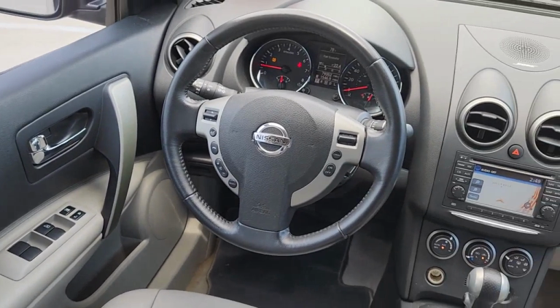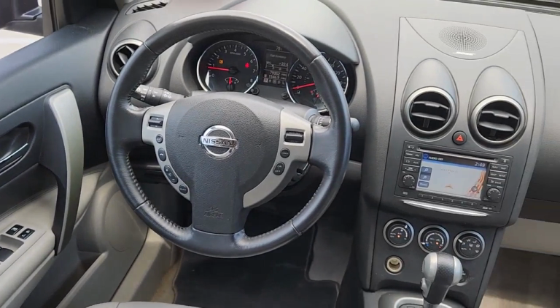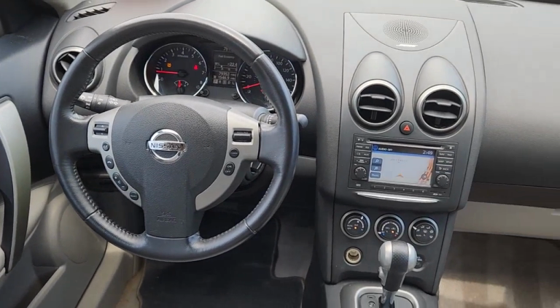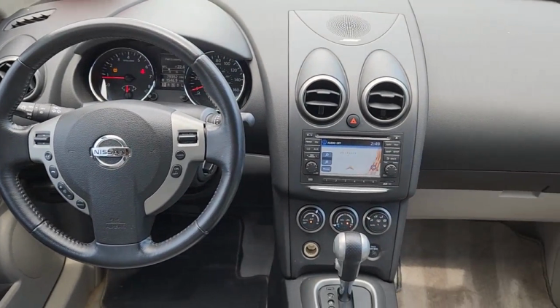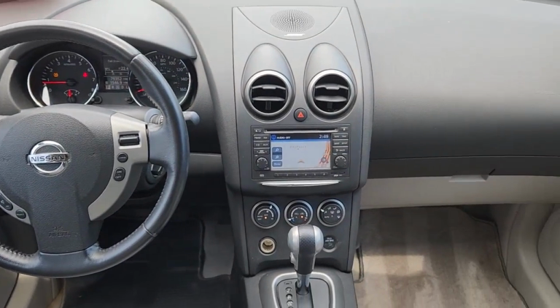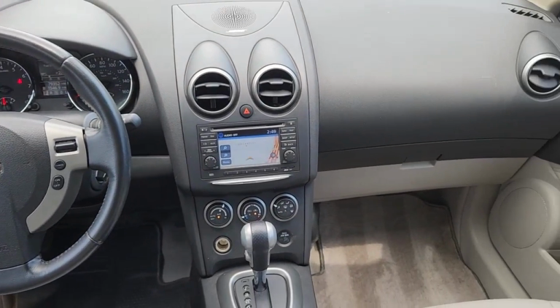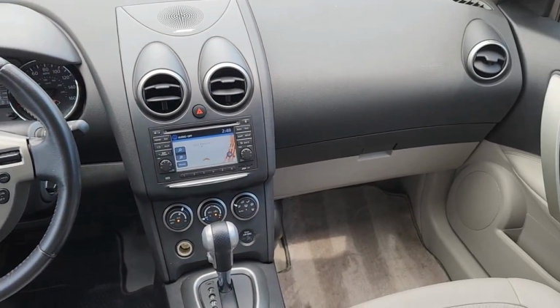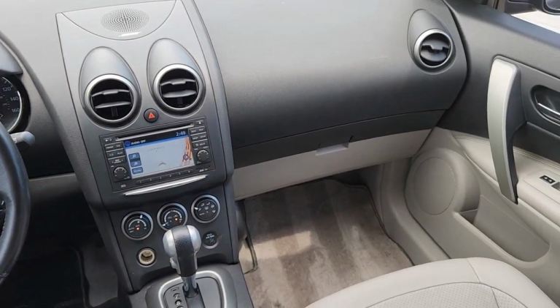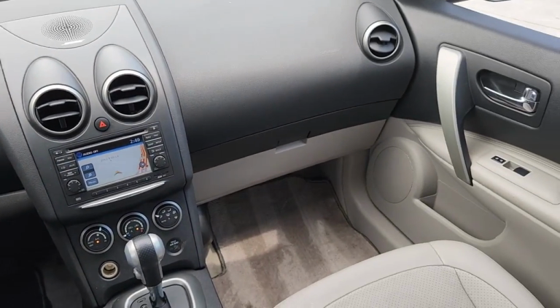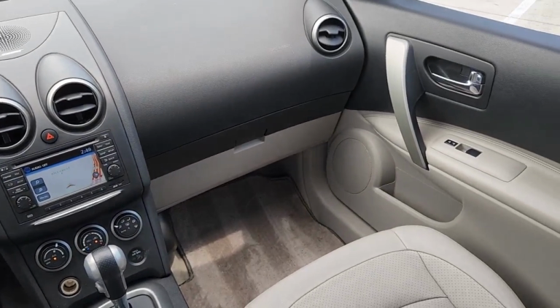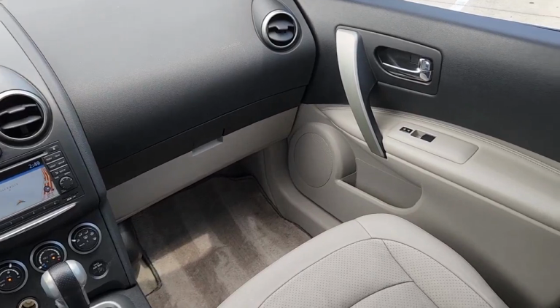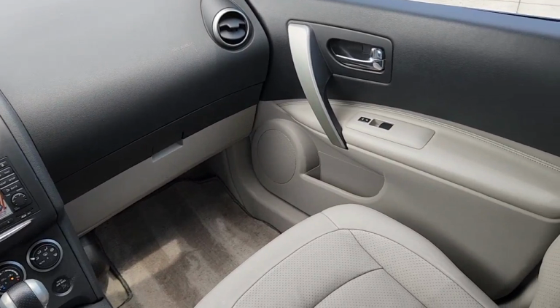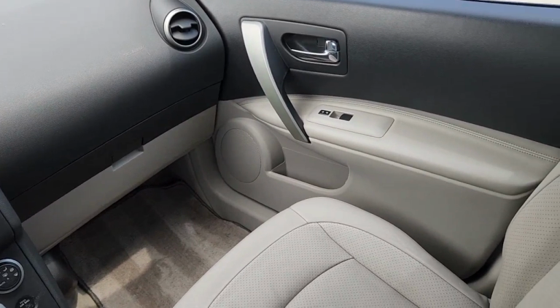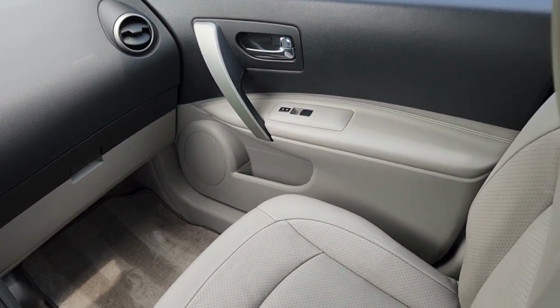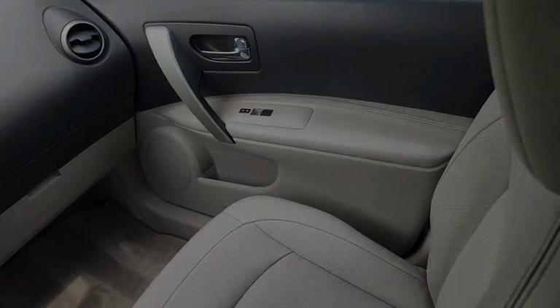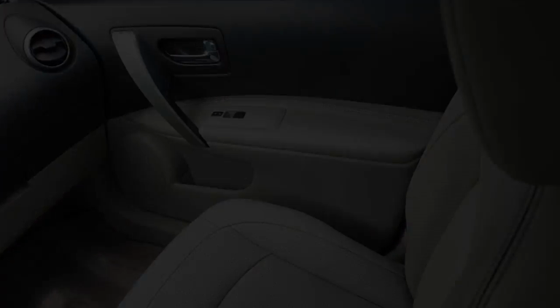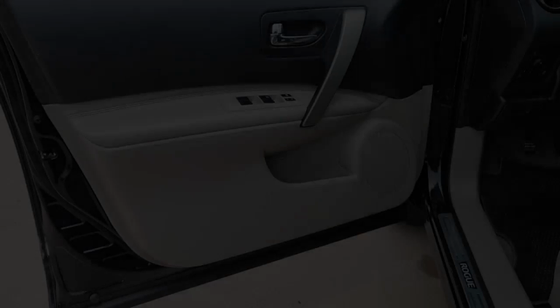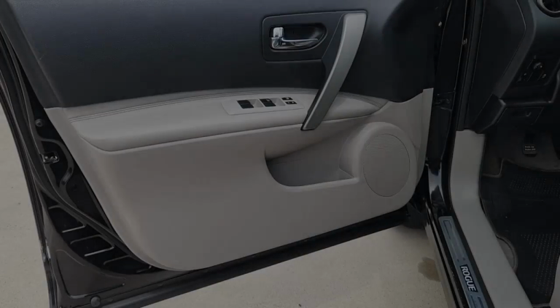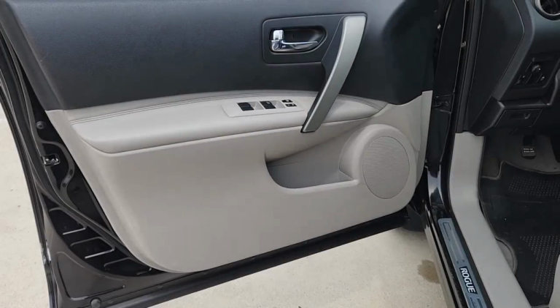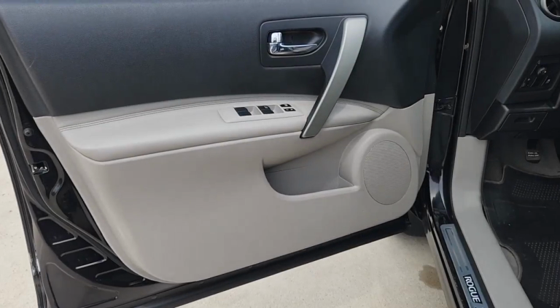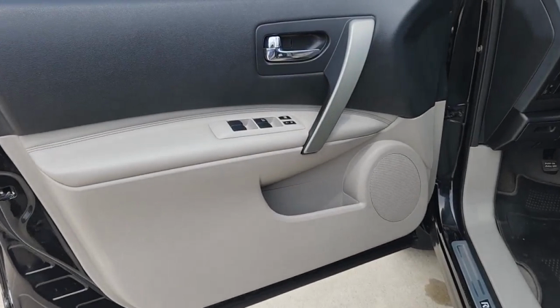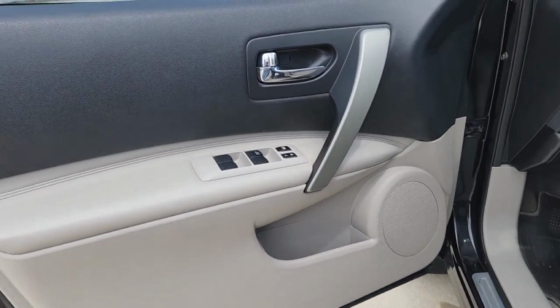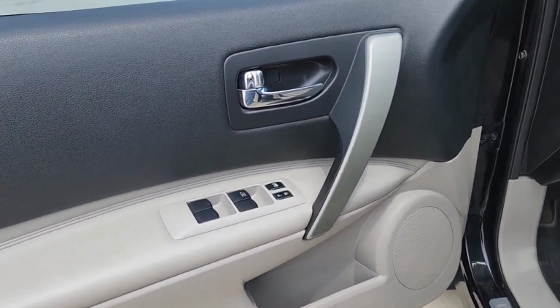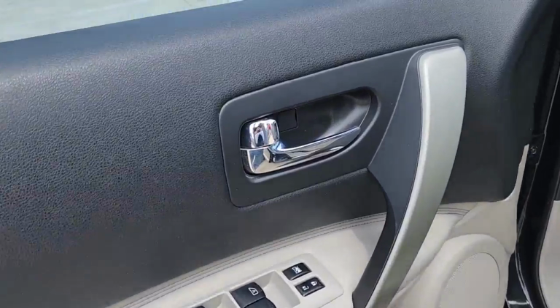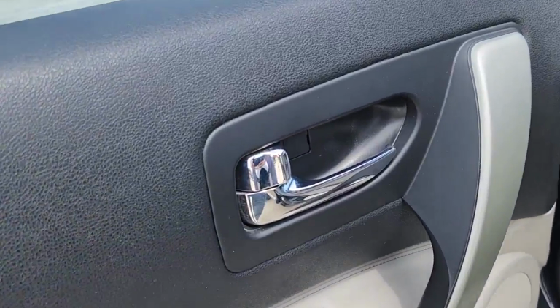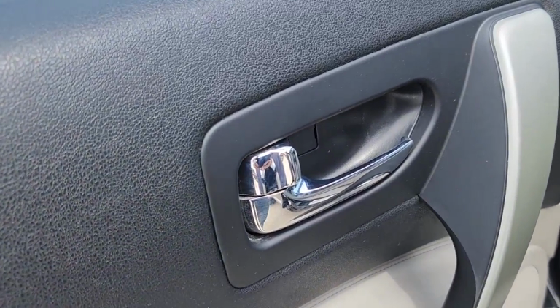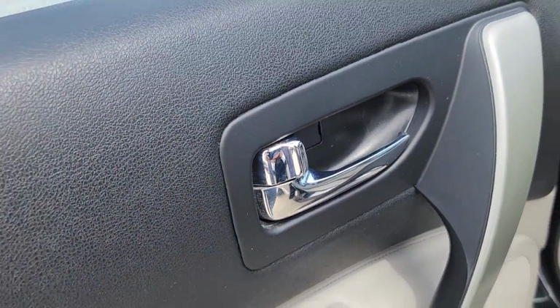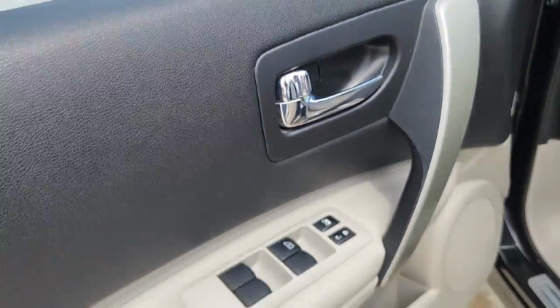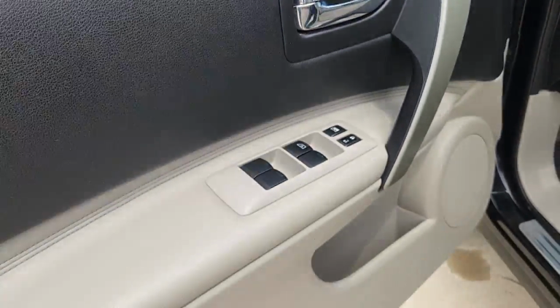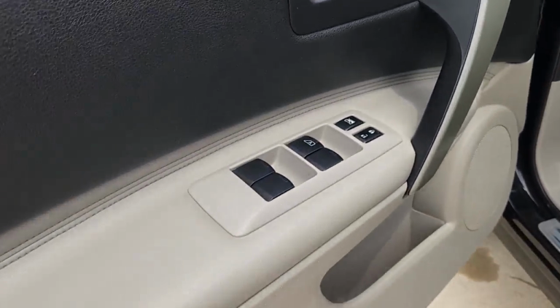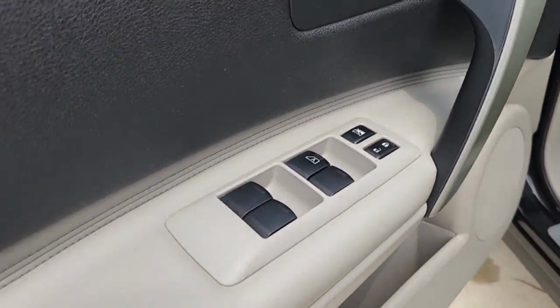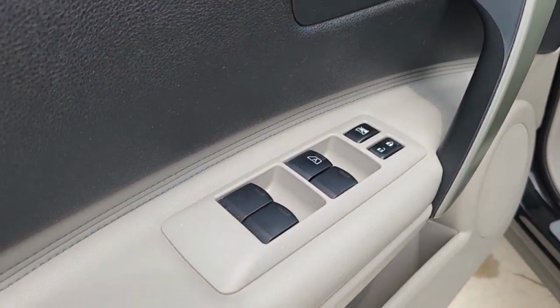Navigation system, heated driver's seat, keyless entry, four-cylinder engine, heated mirrors, iPod, MP3 input, keyless start, fog lamps, backup camera, premium sound system.